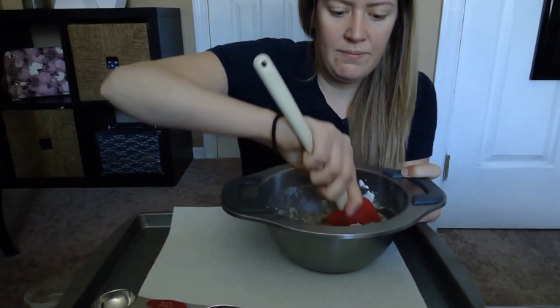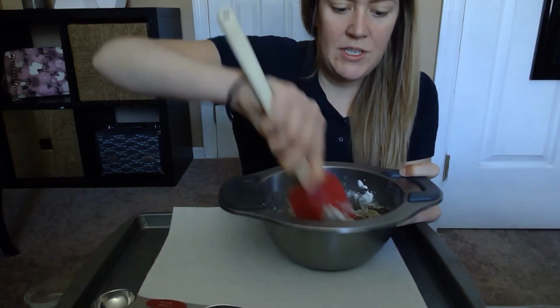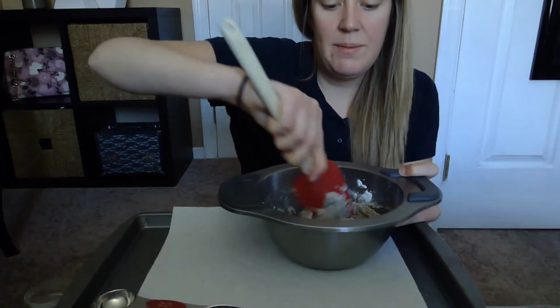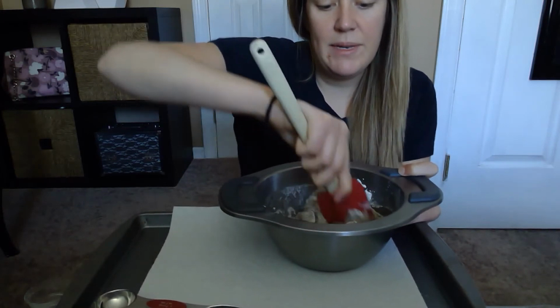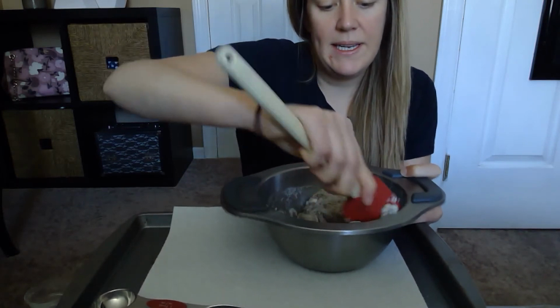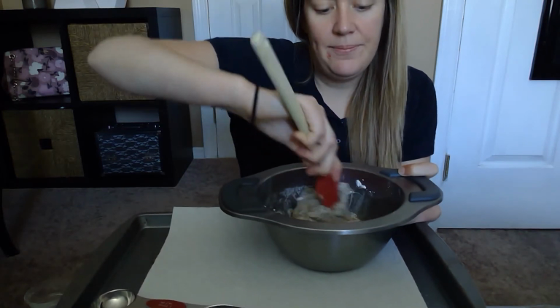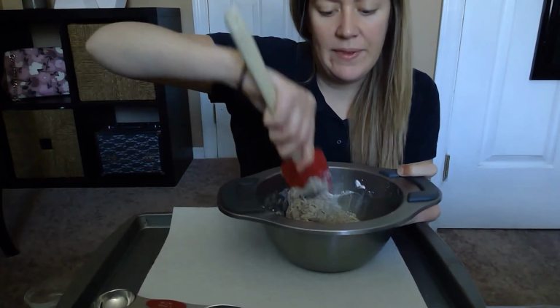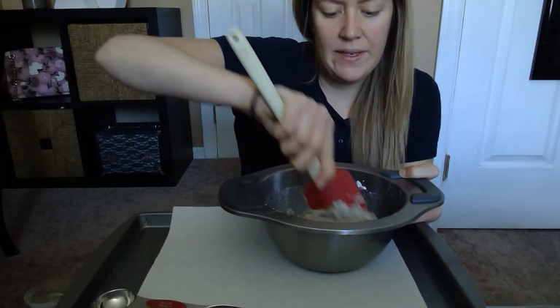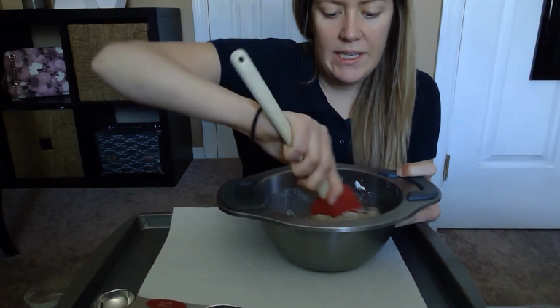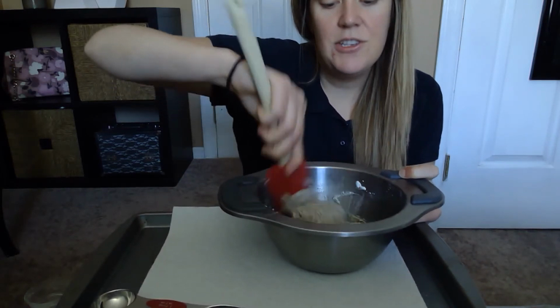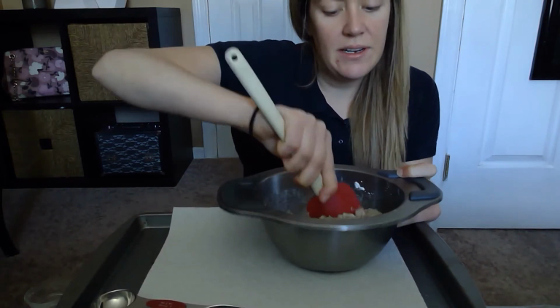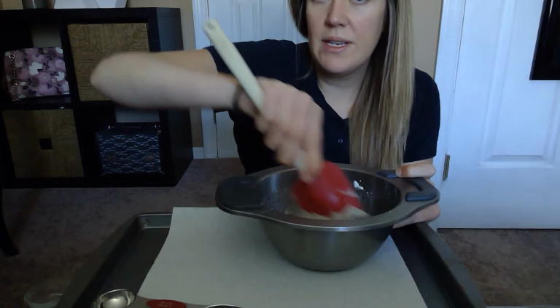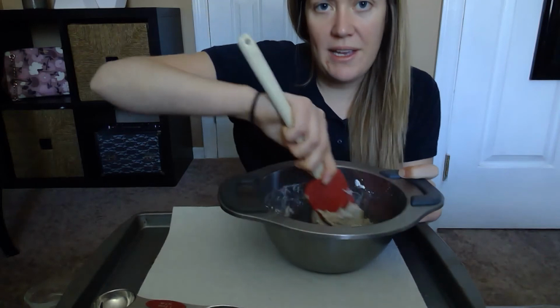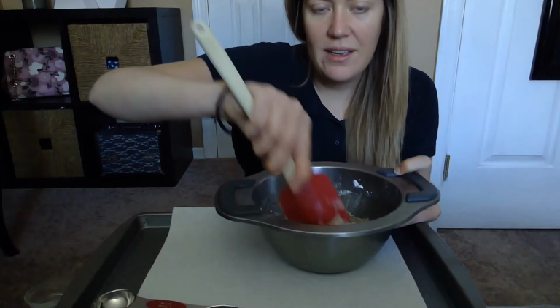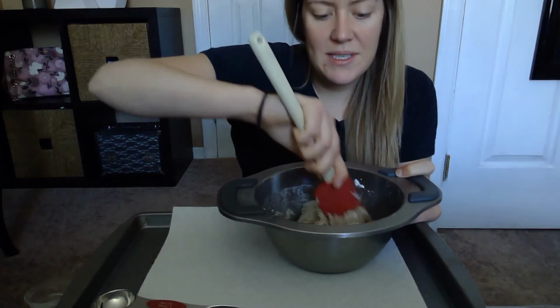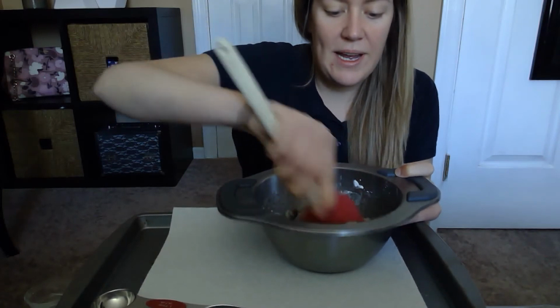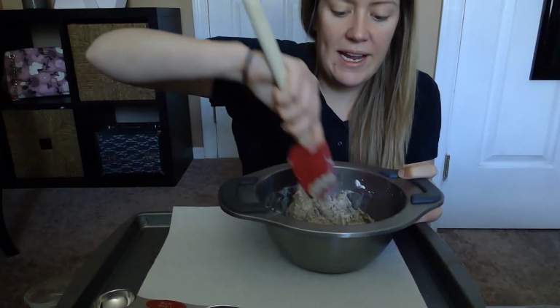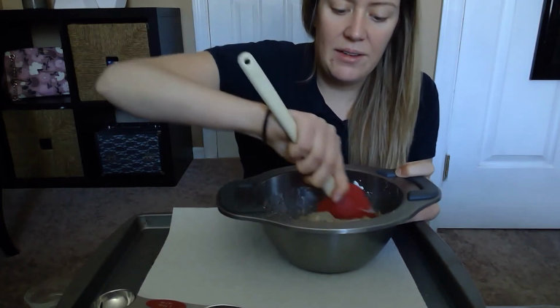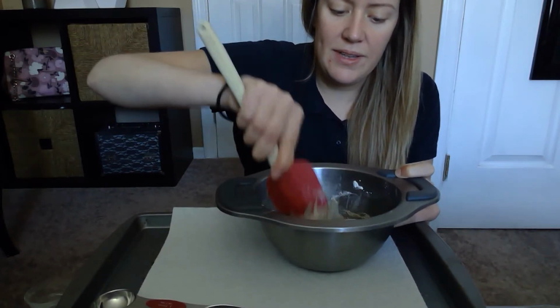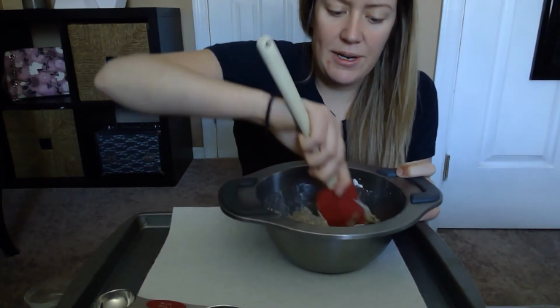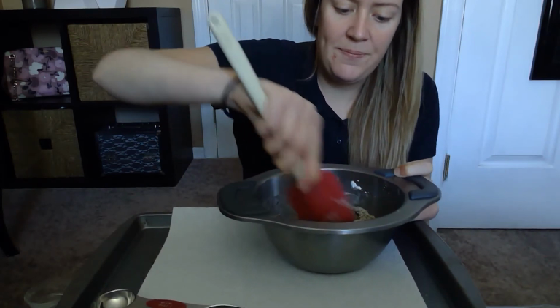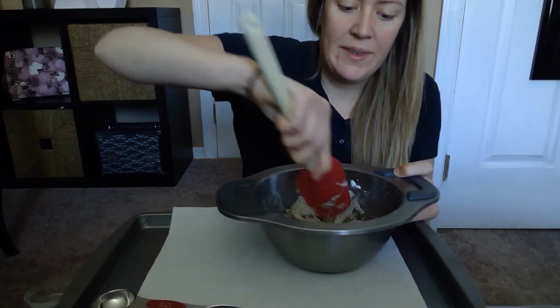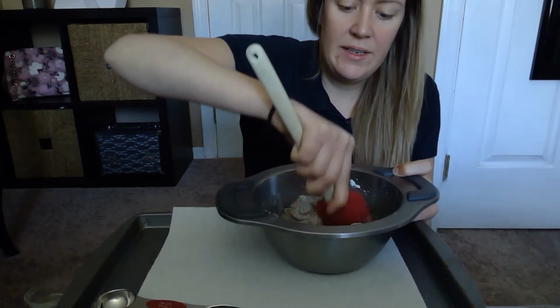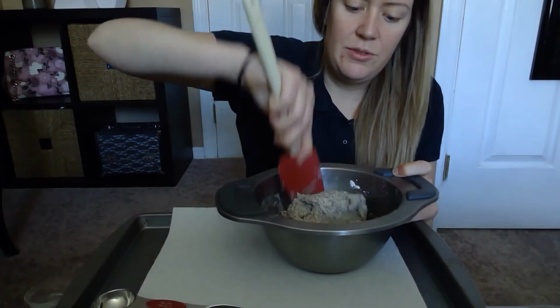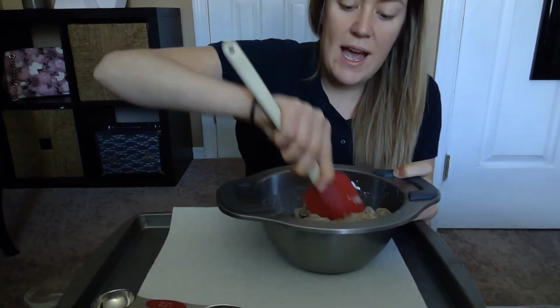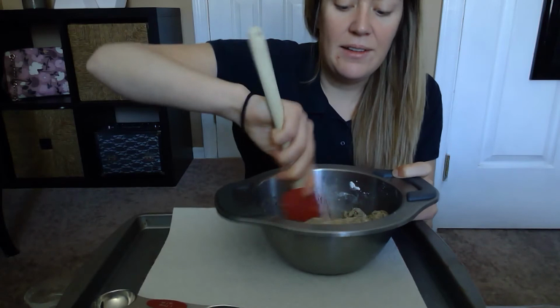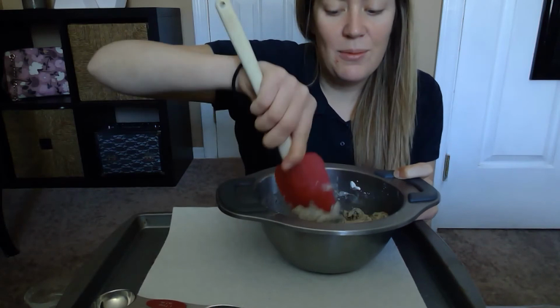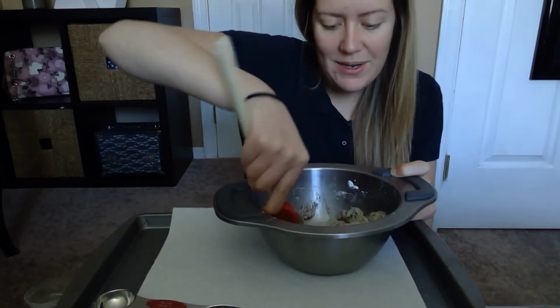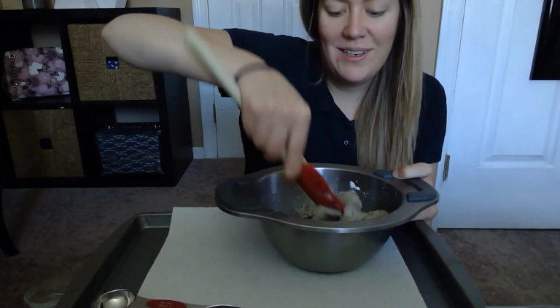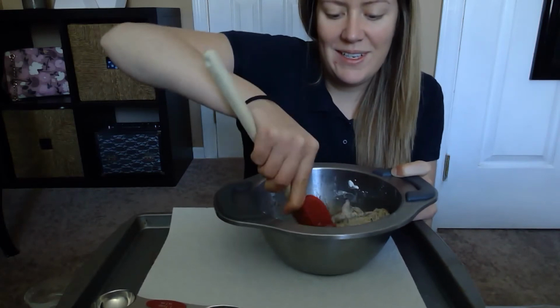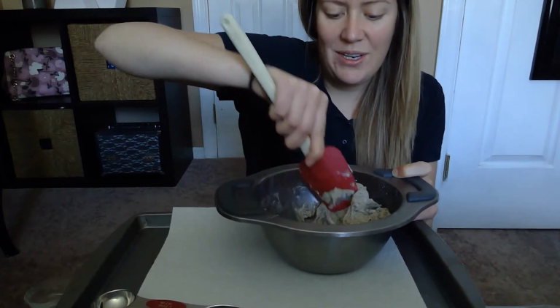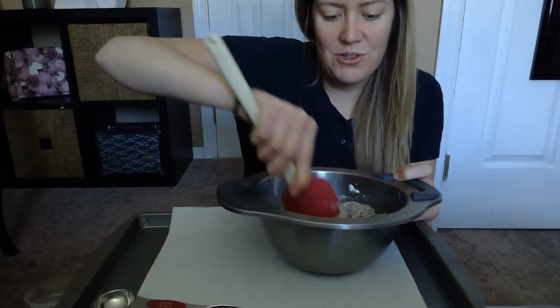Just keep on mixing. Just like our other recipe, if it's too wet, go ahead and add a little more flour. Too dry, add a little more water. You know the drill.